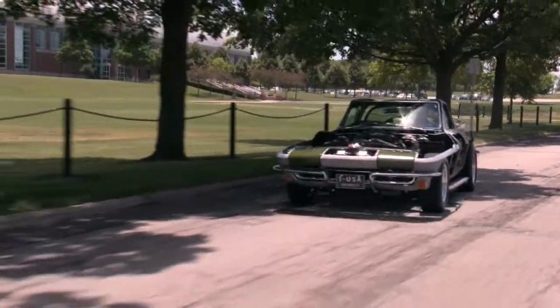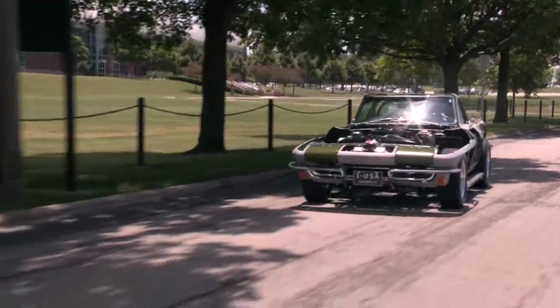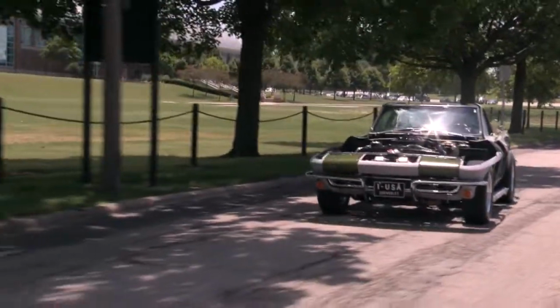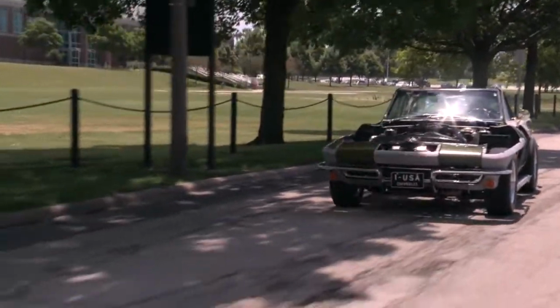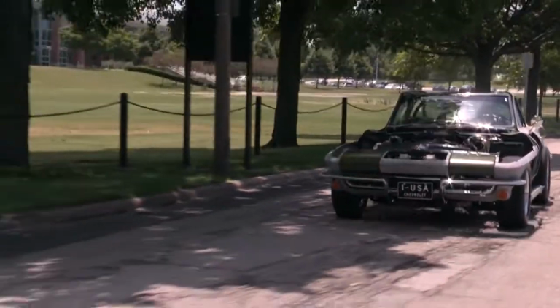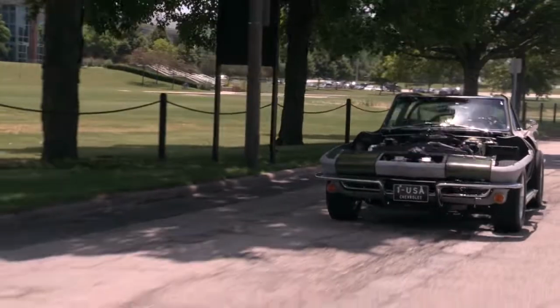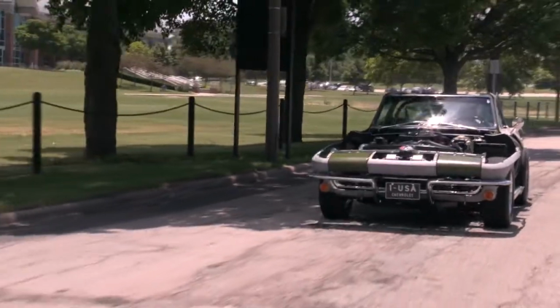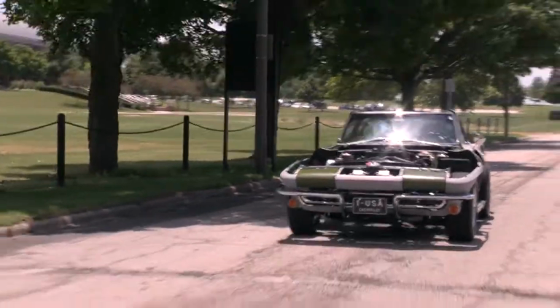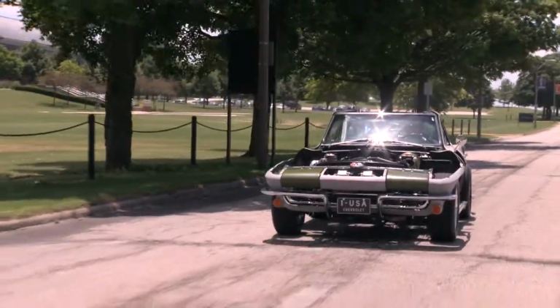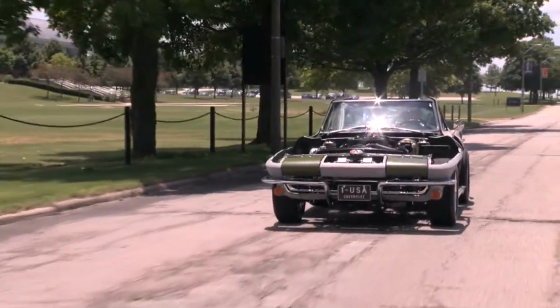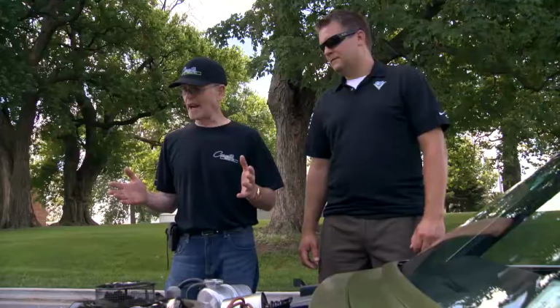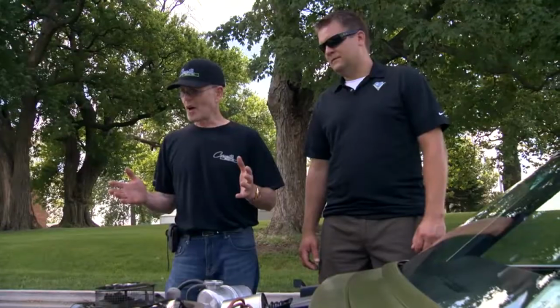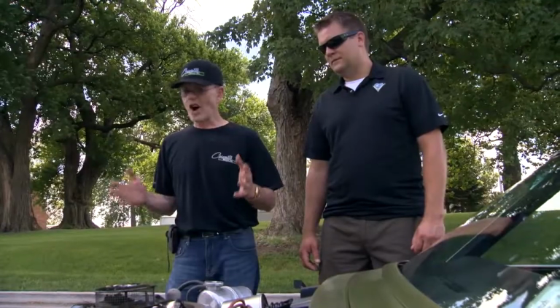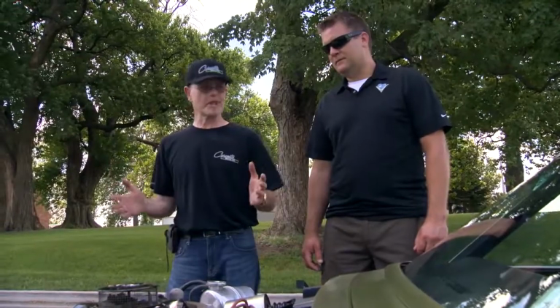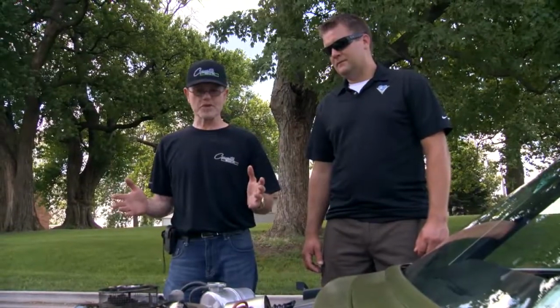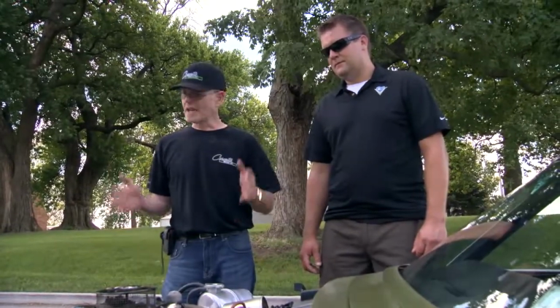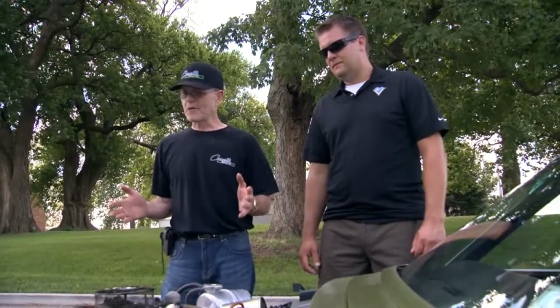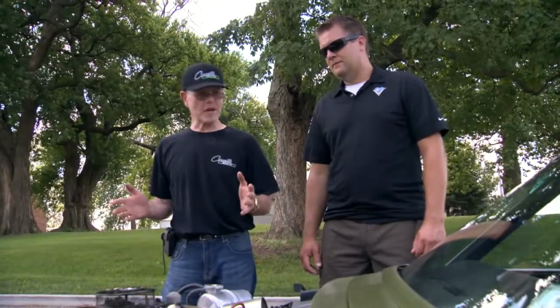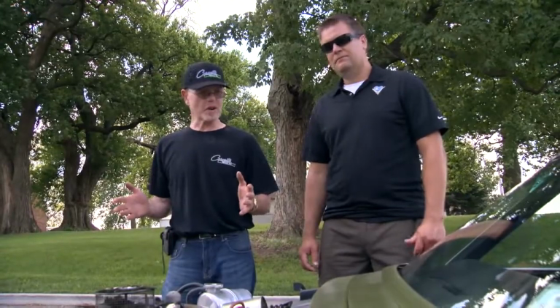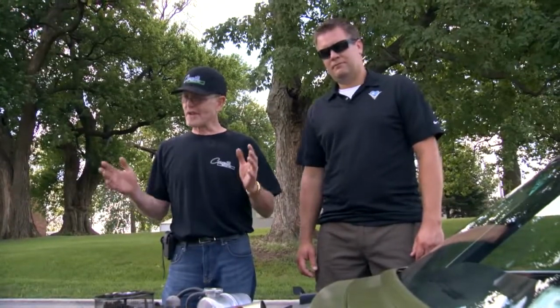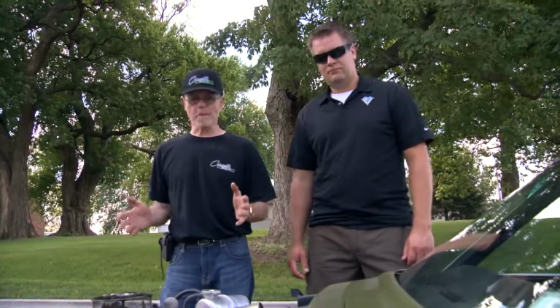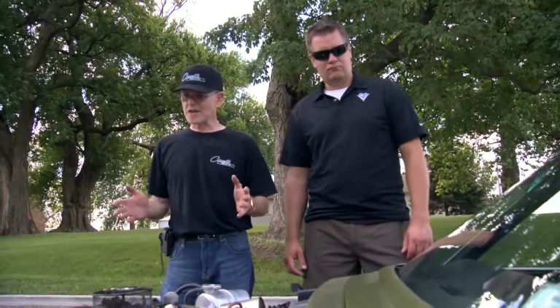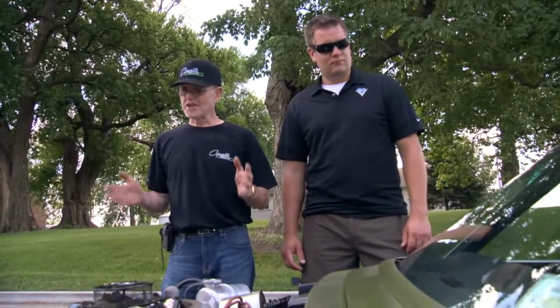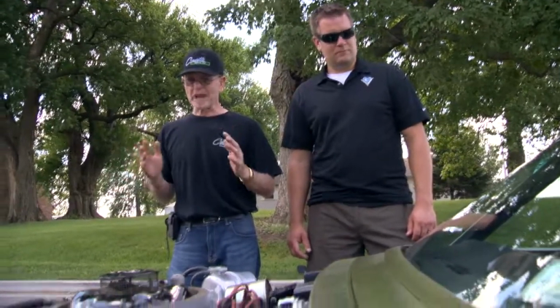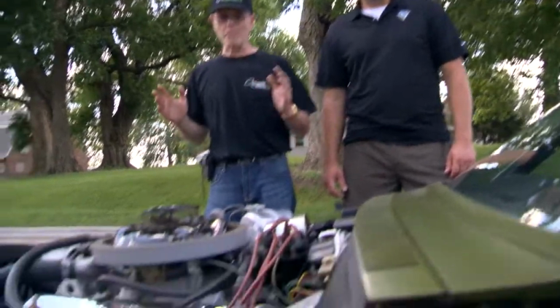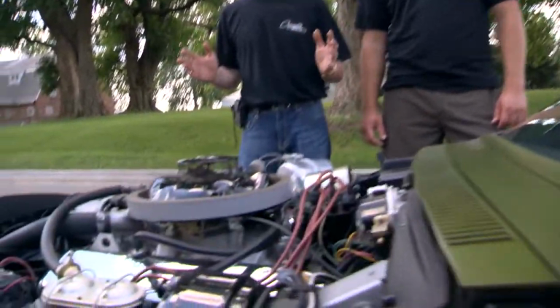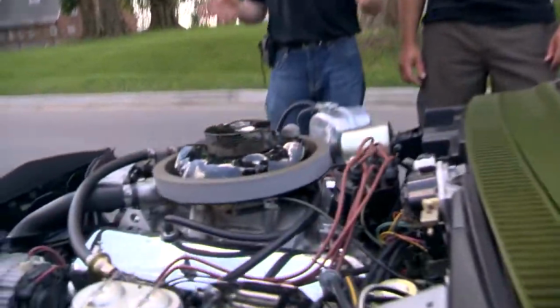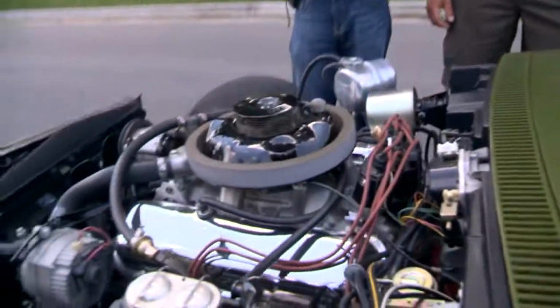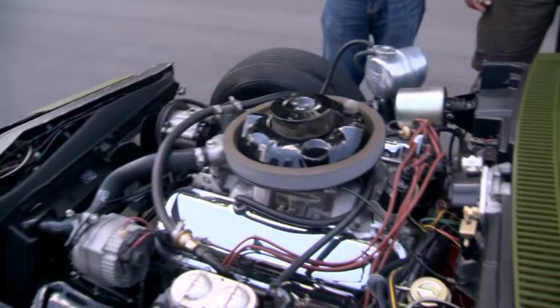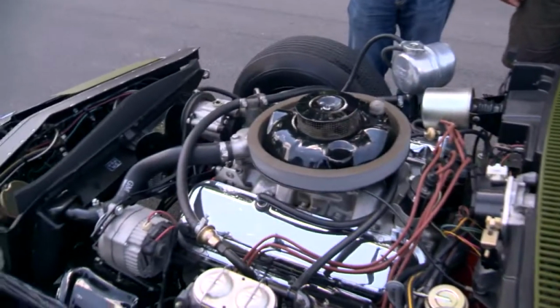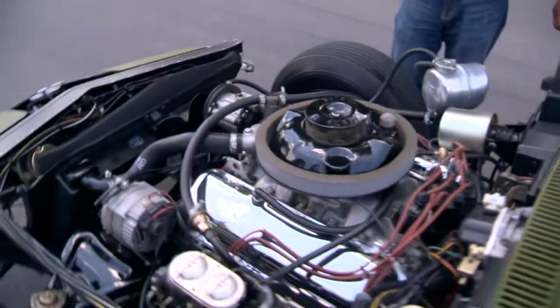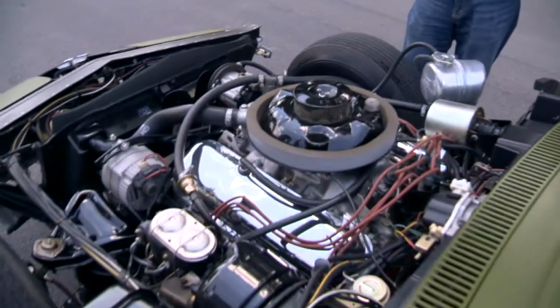But this car is kind of close to my heart because knowing it's a factory 69 LD8 — one of 116 produced, 99 four-speed cars, 17 automatics. This is a black-on-black, which is probably the most desirable color combination to any collector.